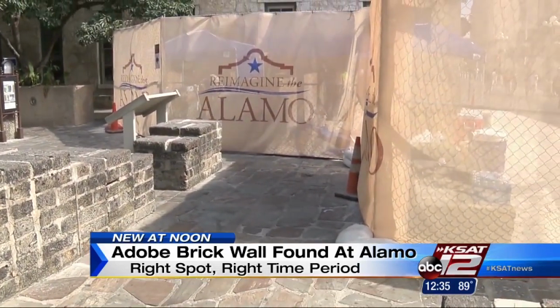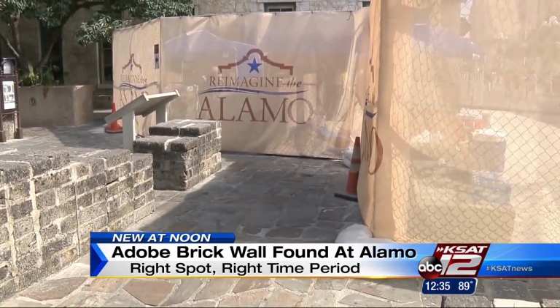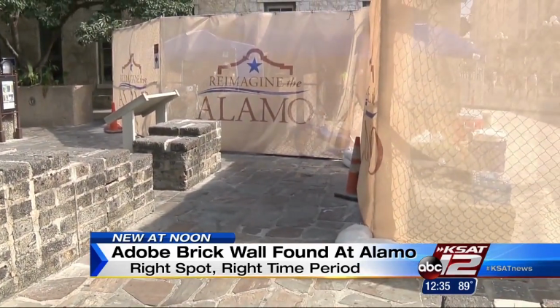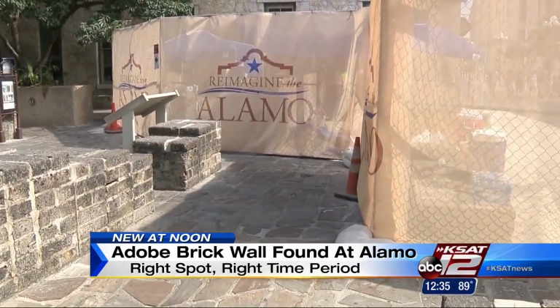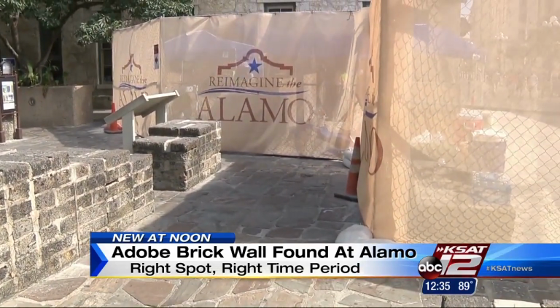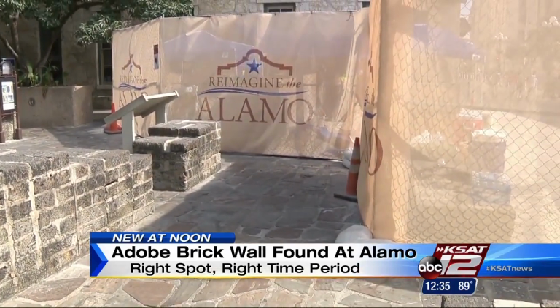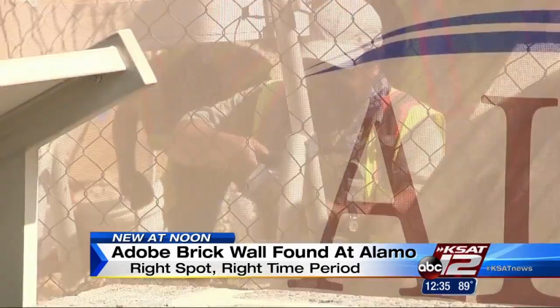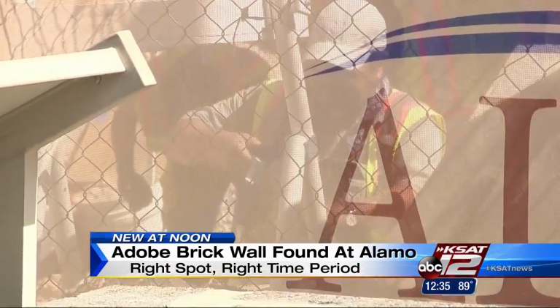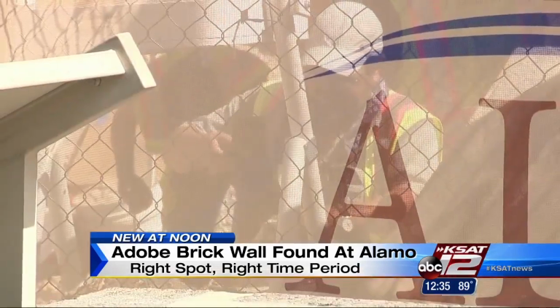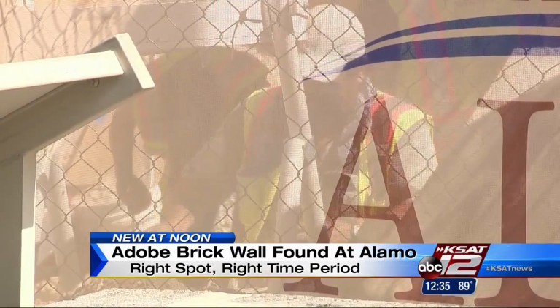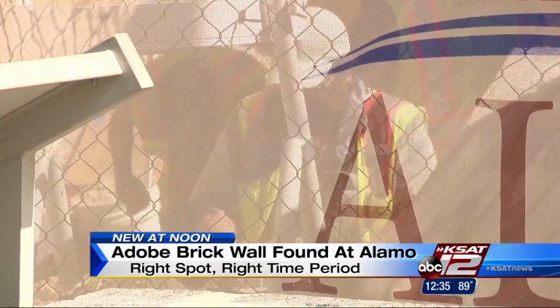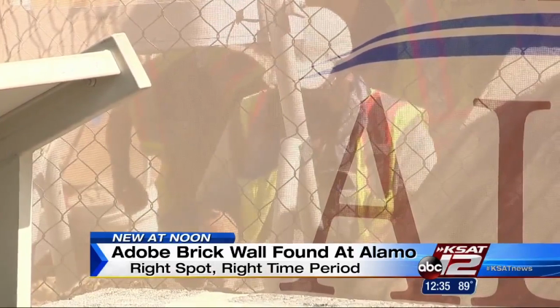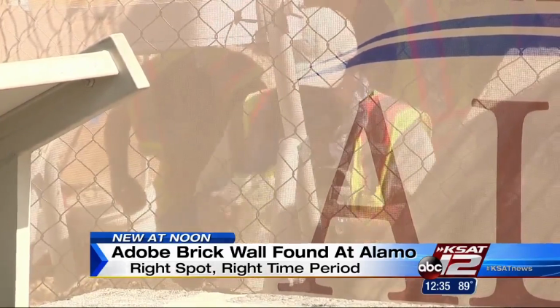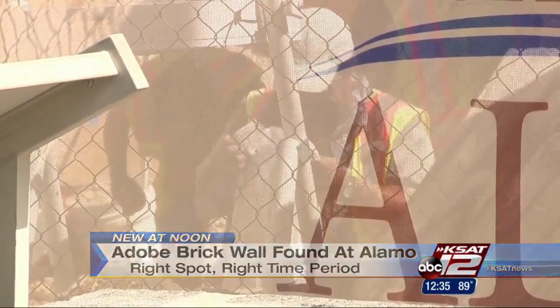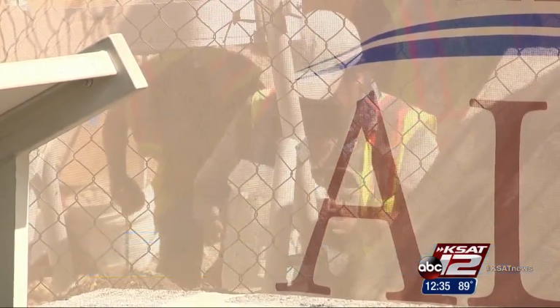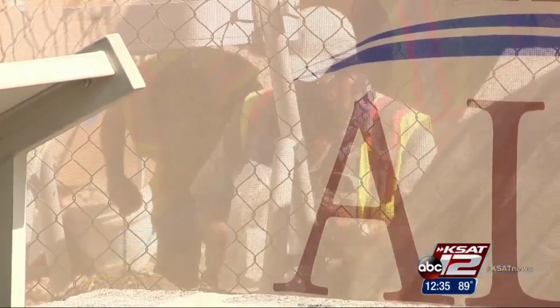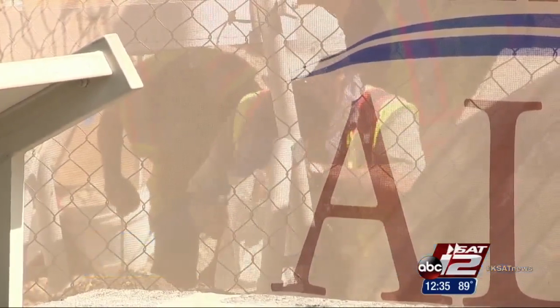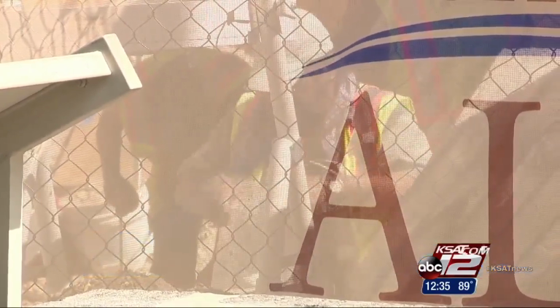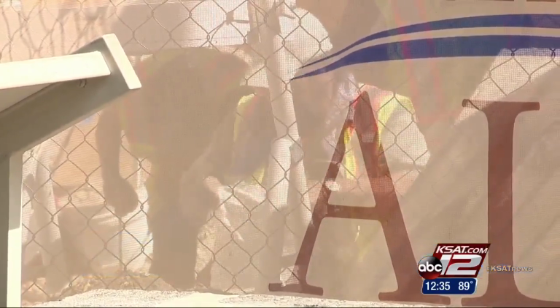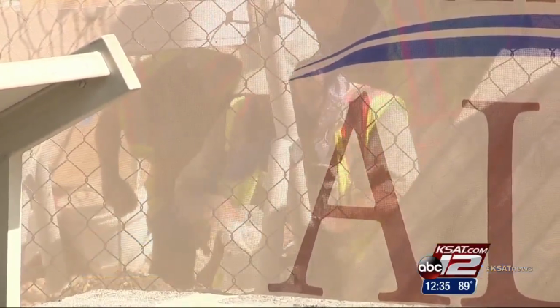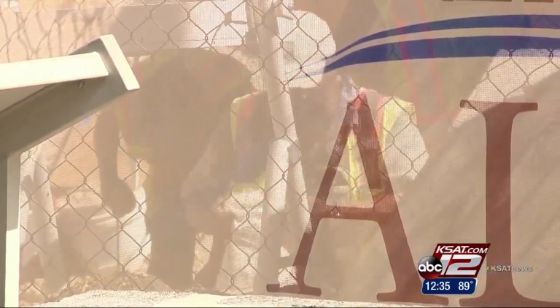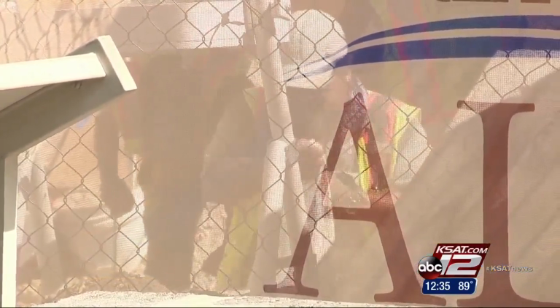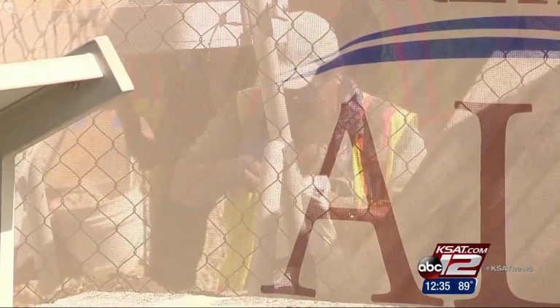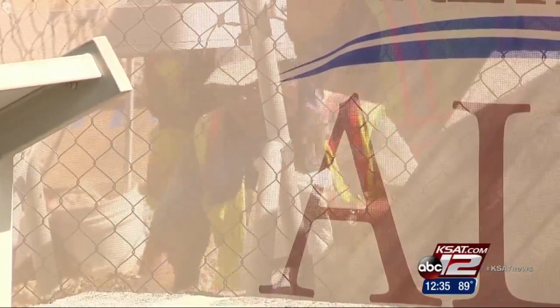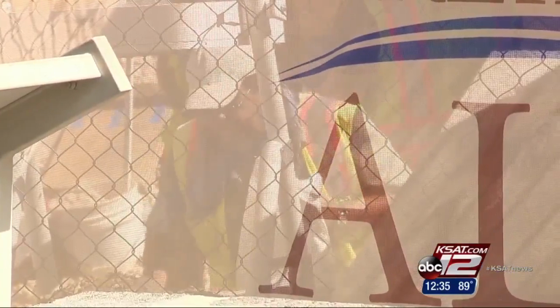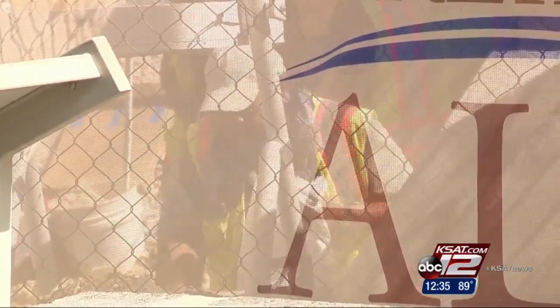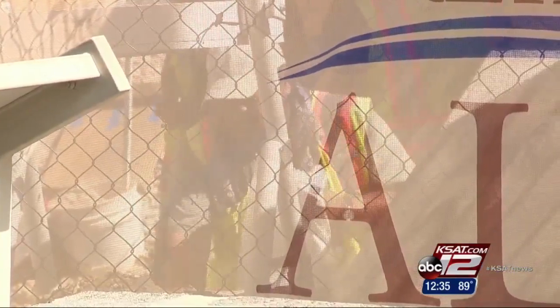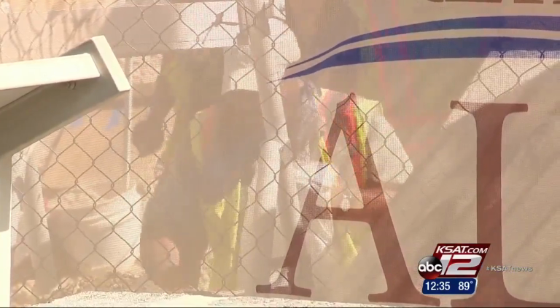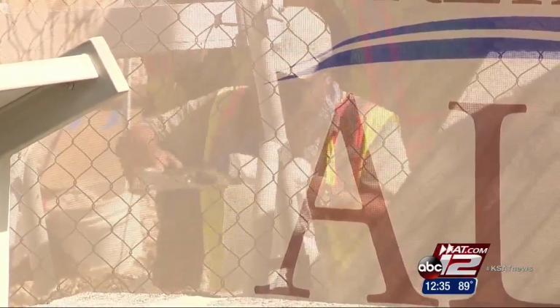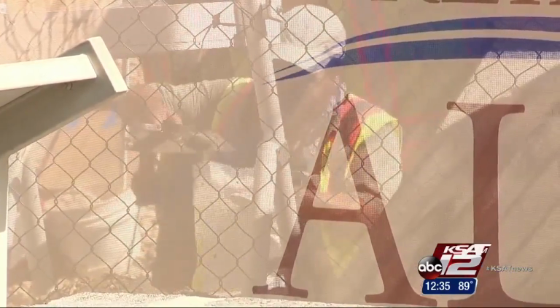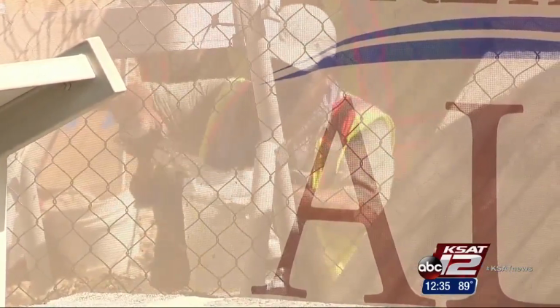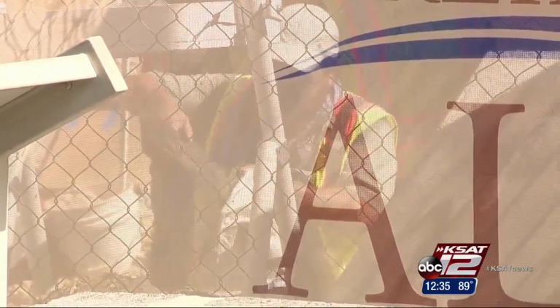Now the big question is: what was that wall for? Is it the west wall that the archaeological team has been looking for, or was it the wall for one of the living quarters that might have been around that perimeter wall?